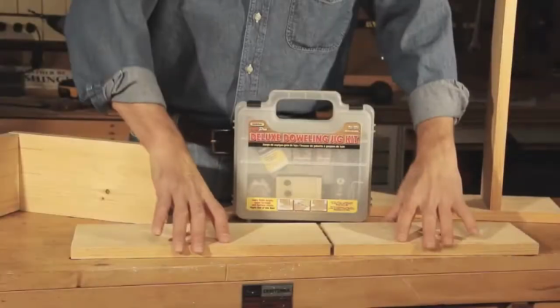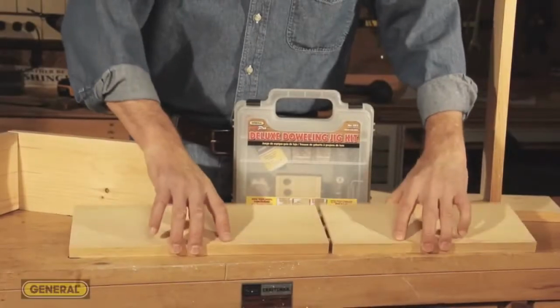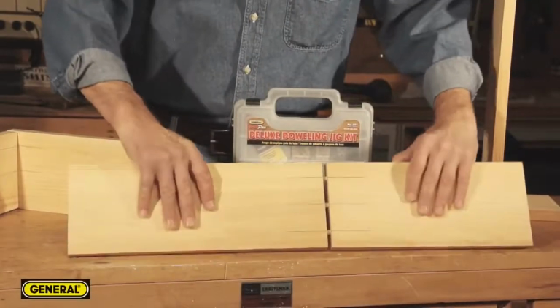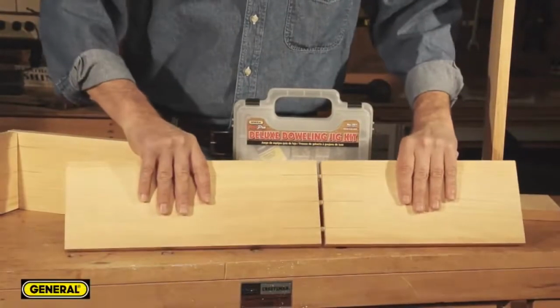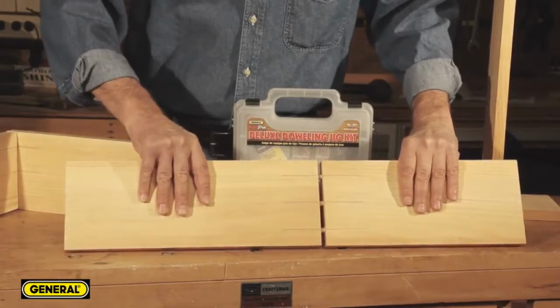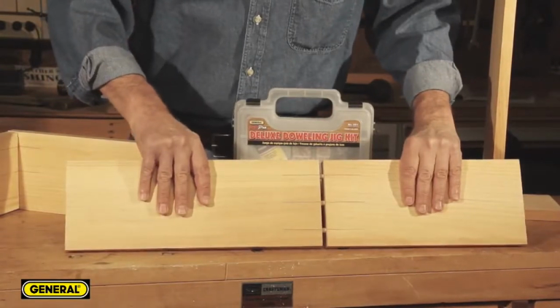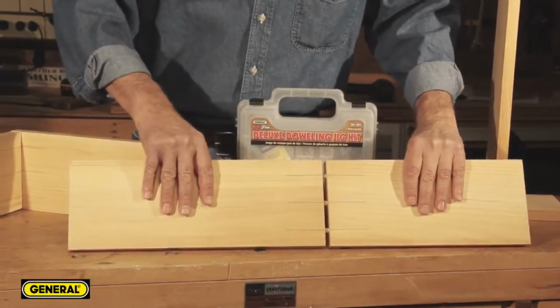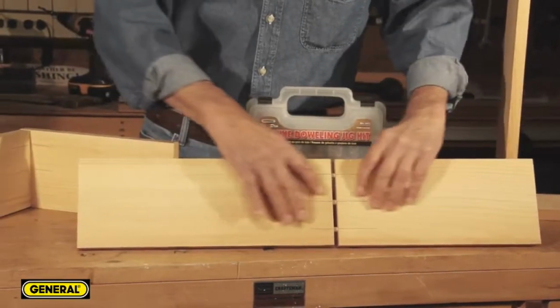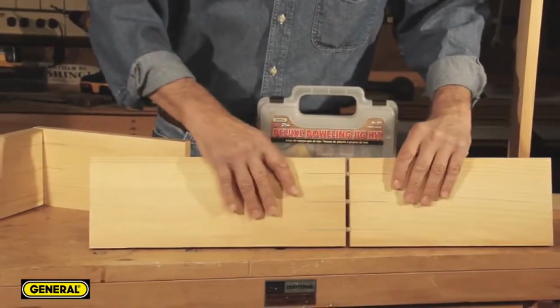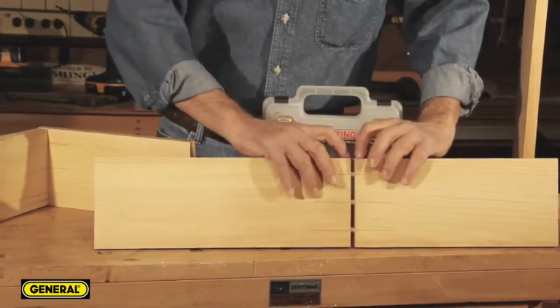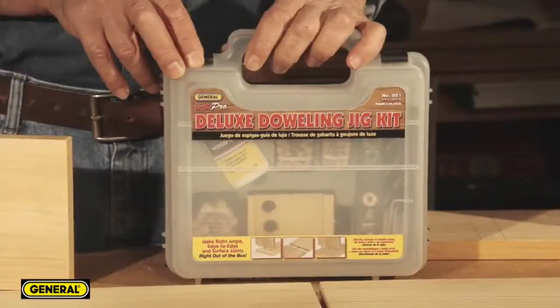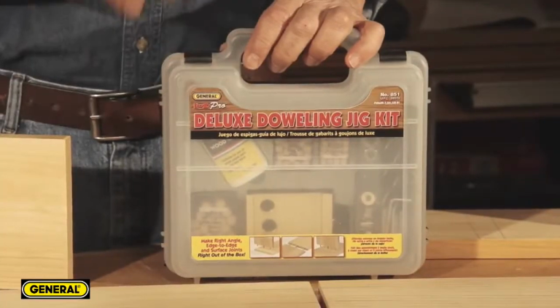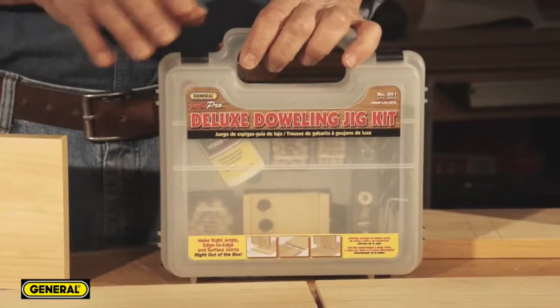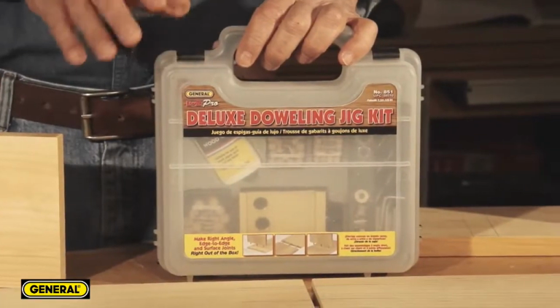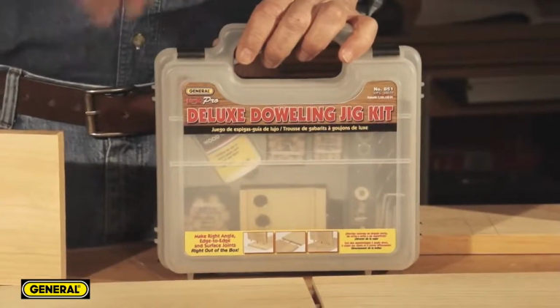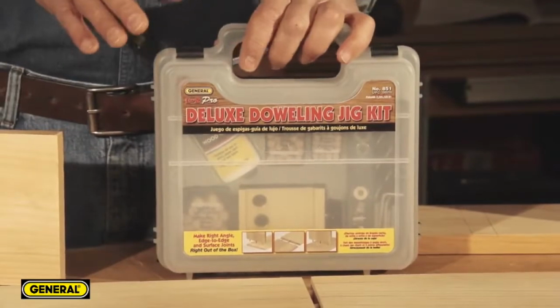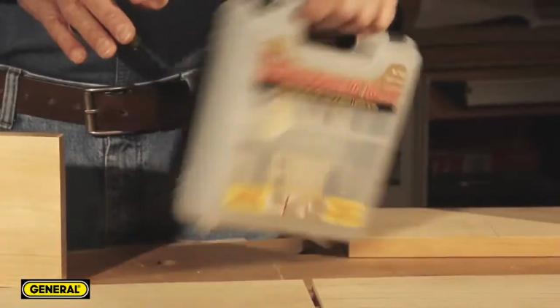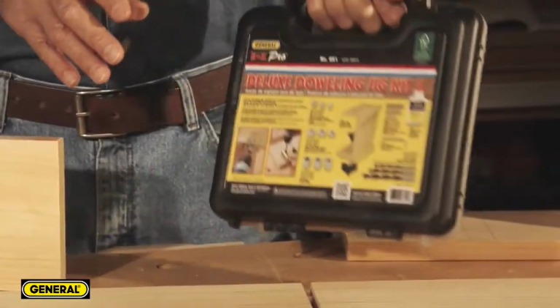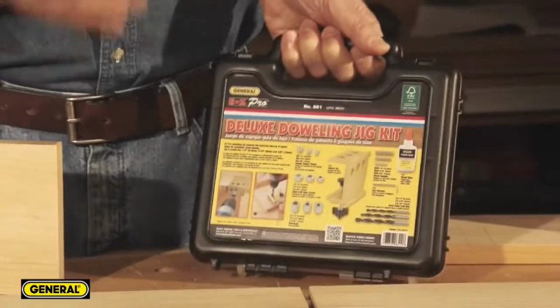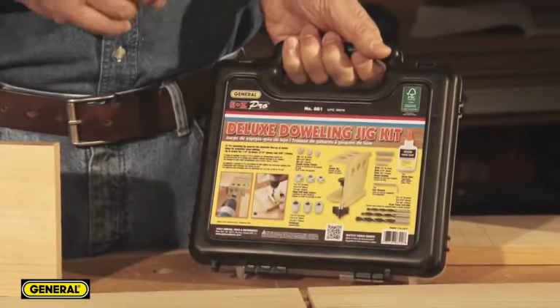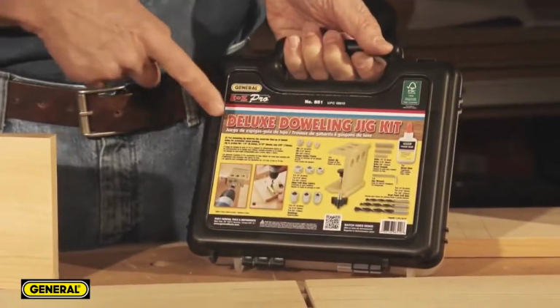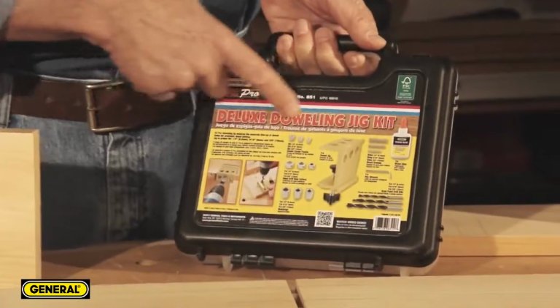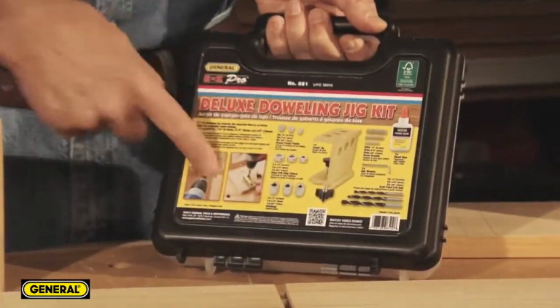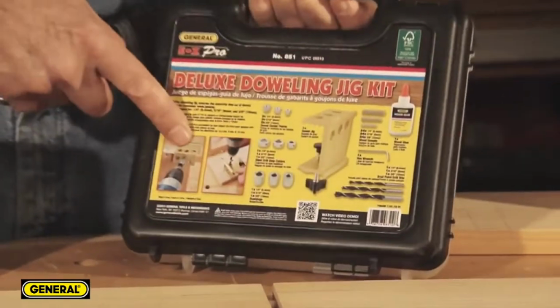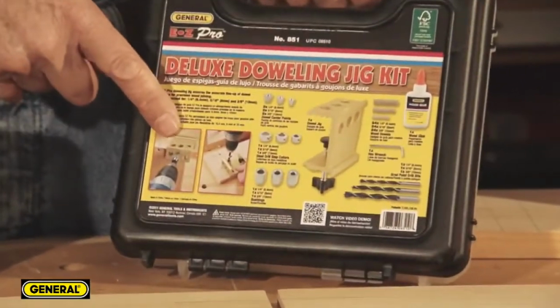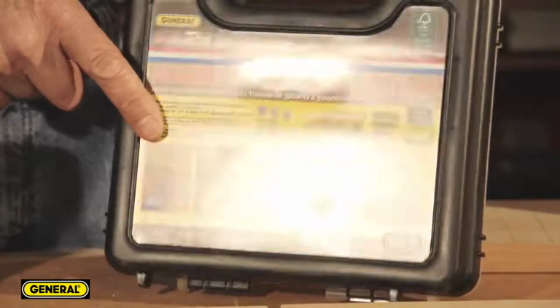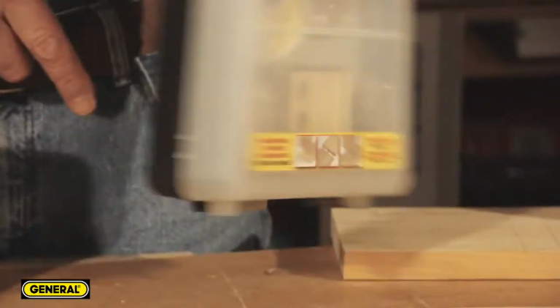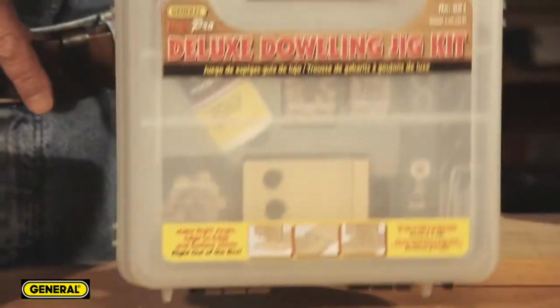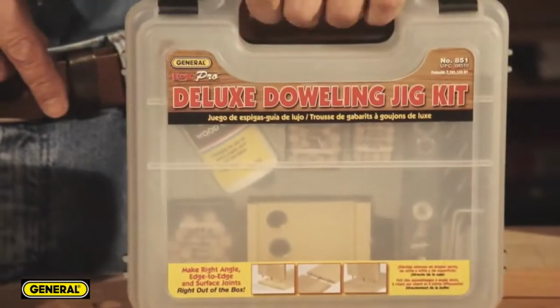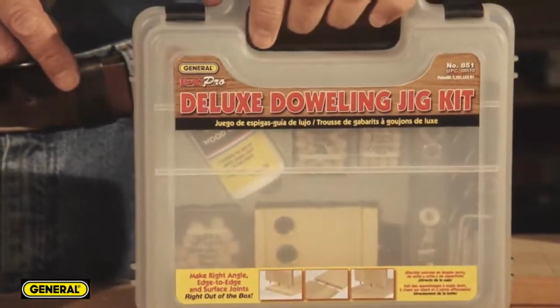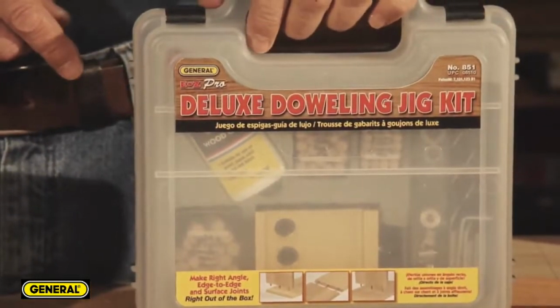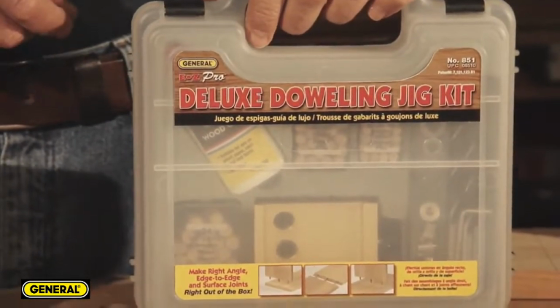Using dowel pins to join boards is a permanent, tried-and-true woodworking technique, but here's a tip. Although there are plenty of dowel jigs available, none are as fast or easy to use as the Yeezy Pro 851 Deluxe Doweling Jig from General Tools and Instruments.